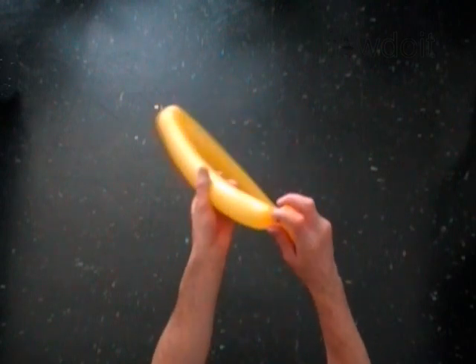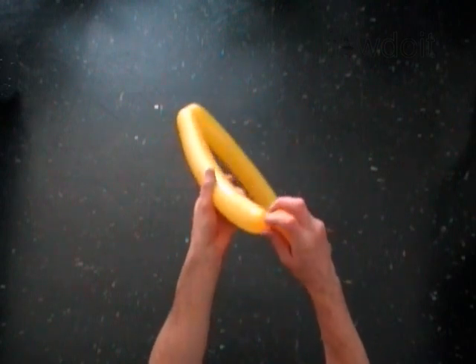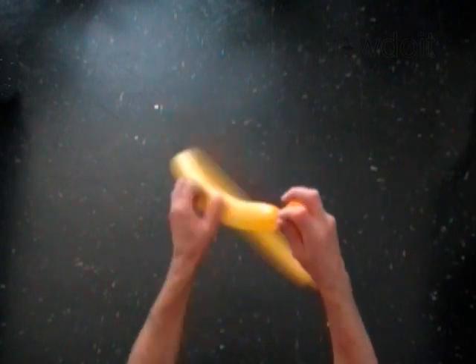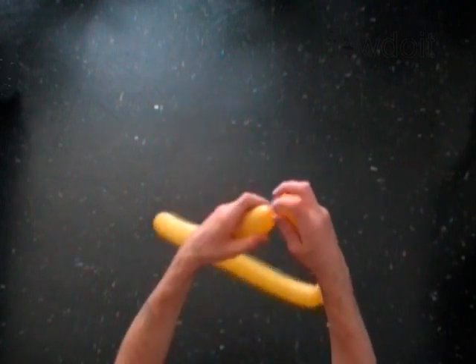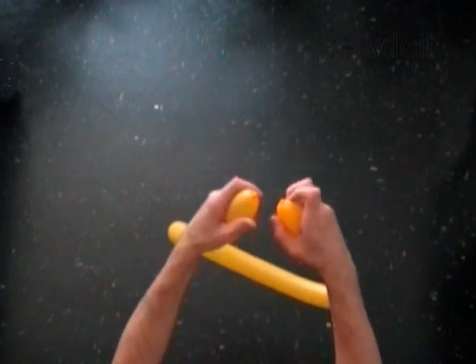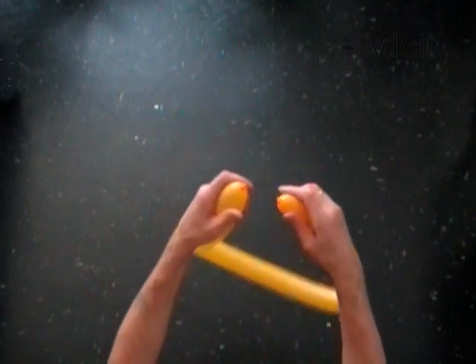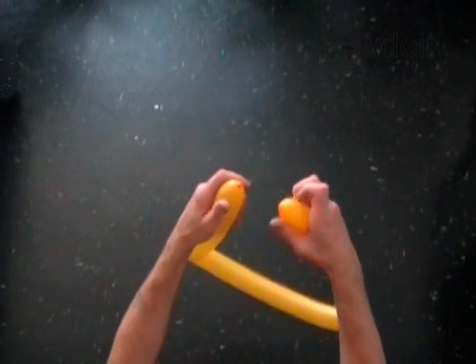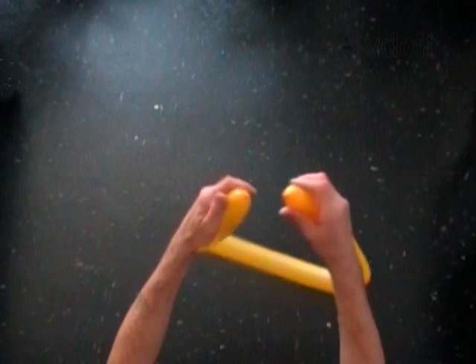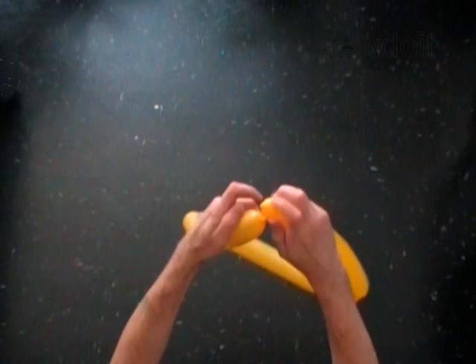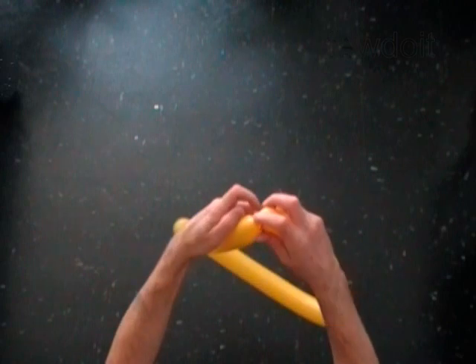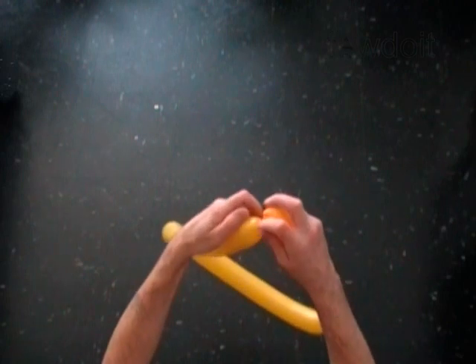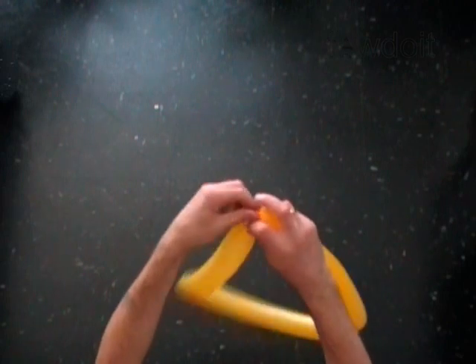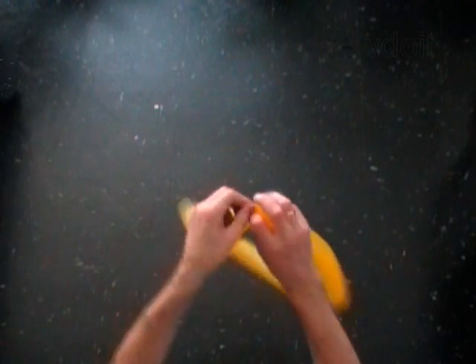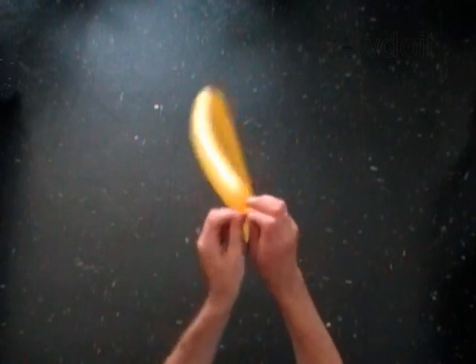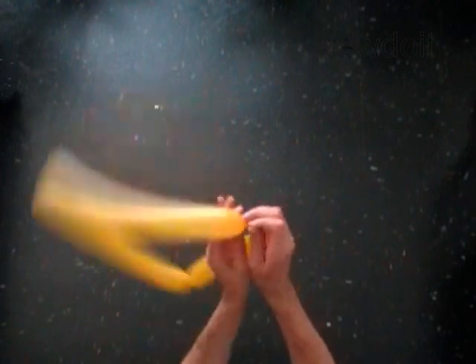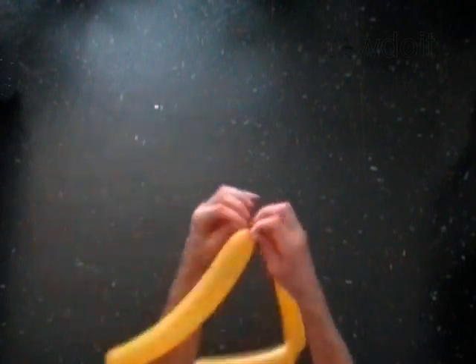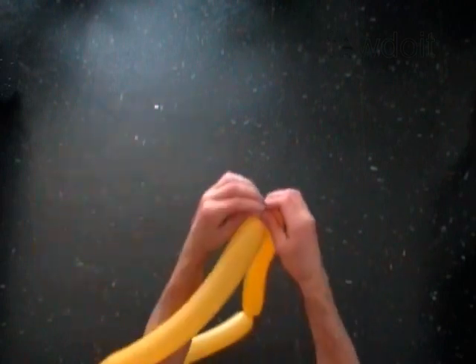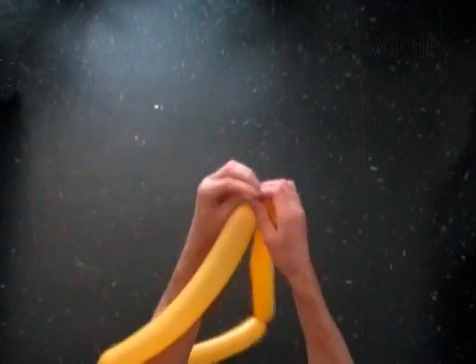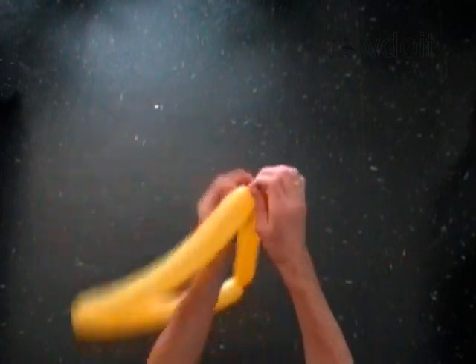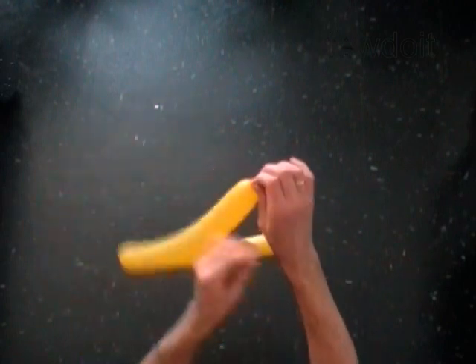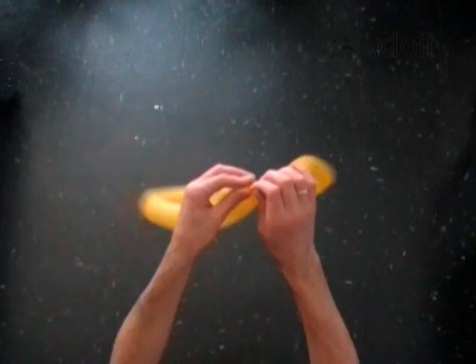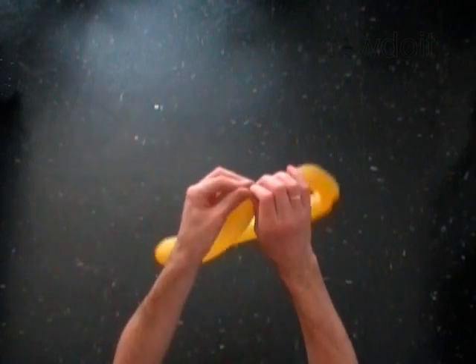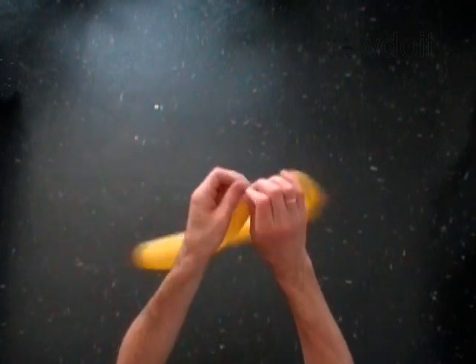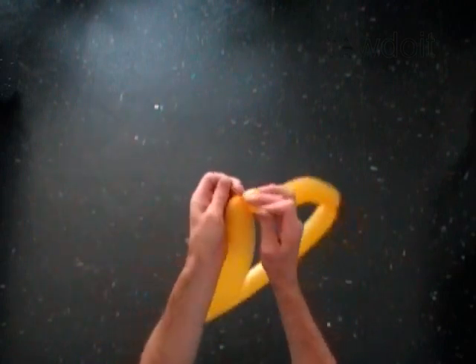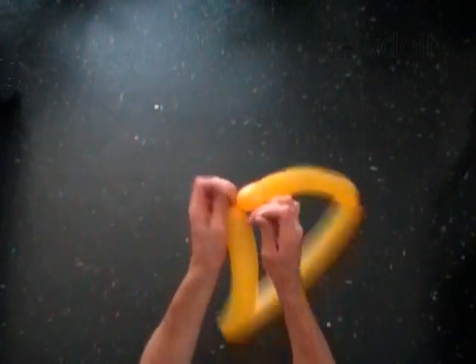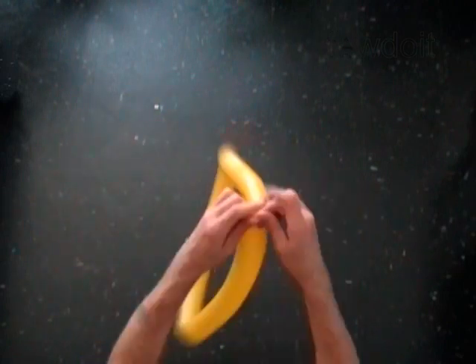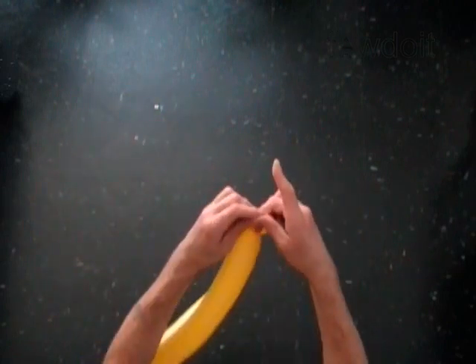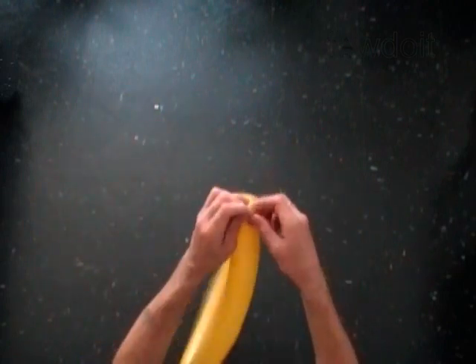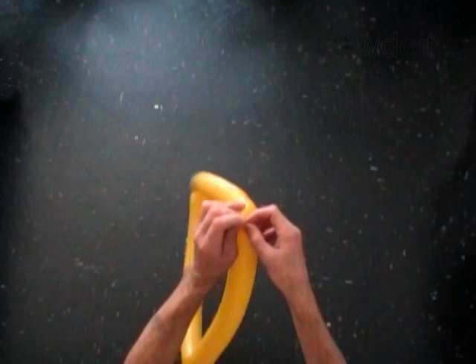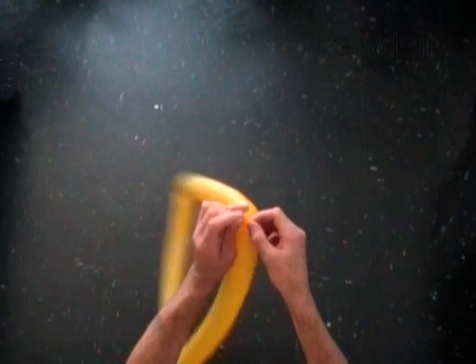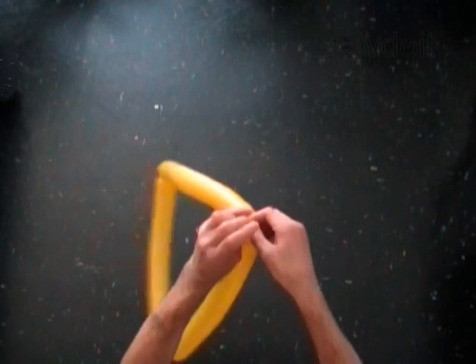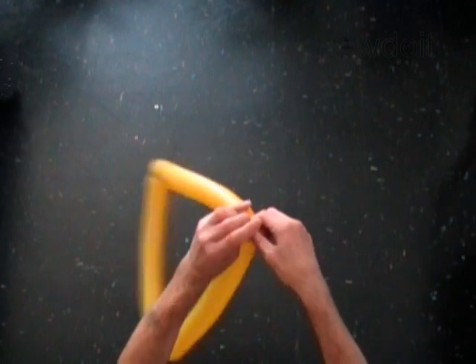Tie both ends of the balloon together in one knot. We have made a triangle.